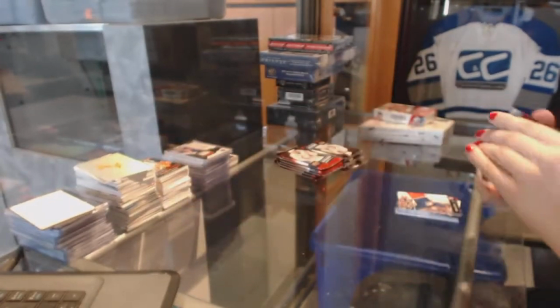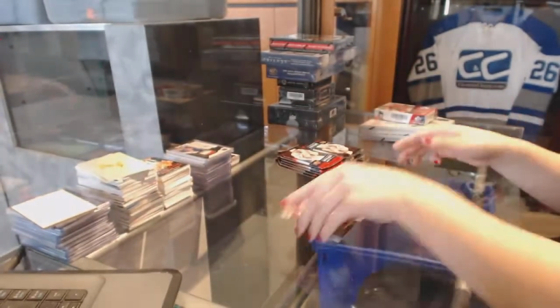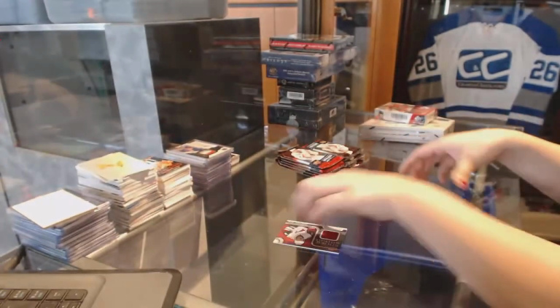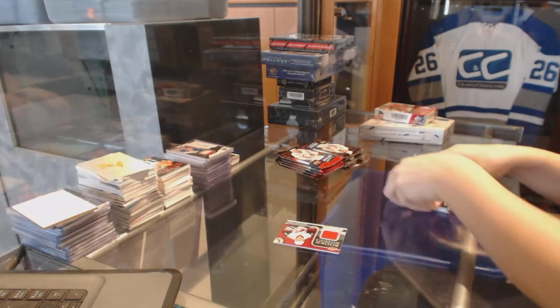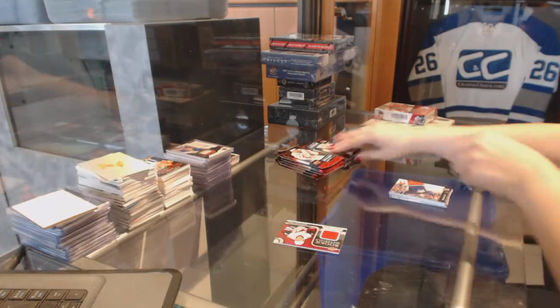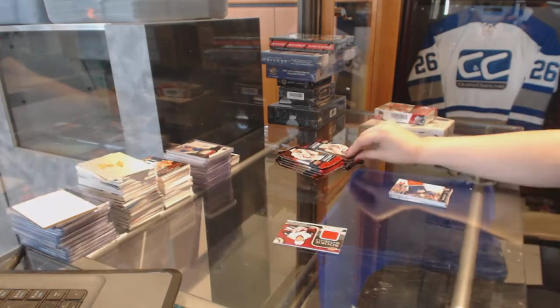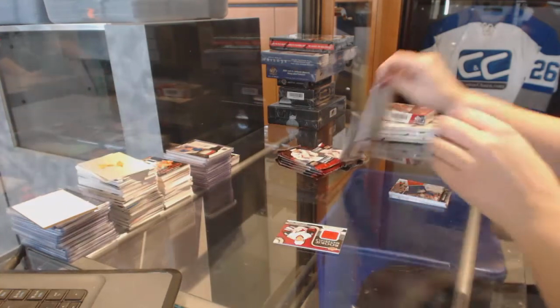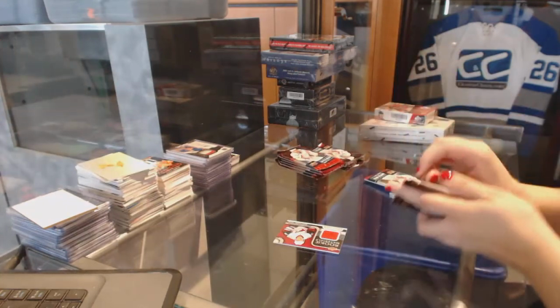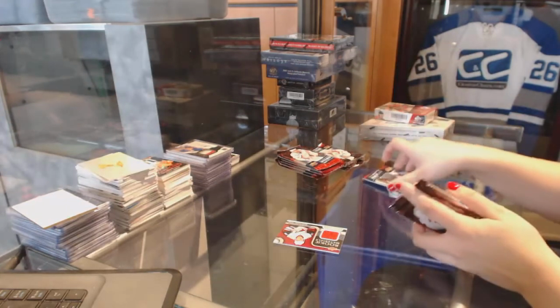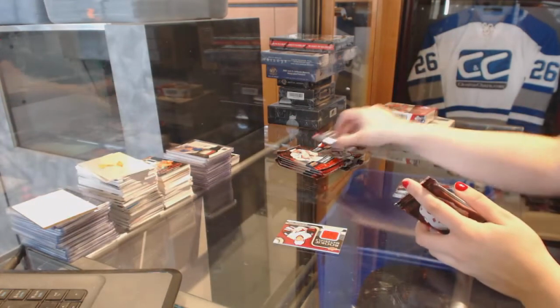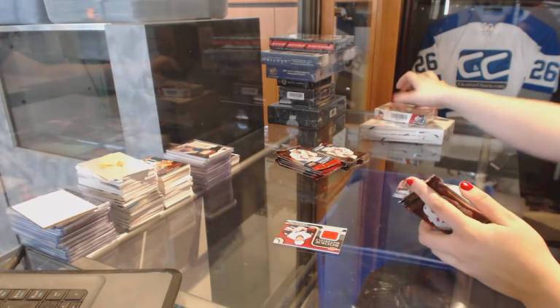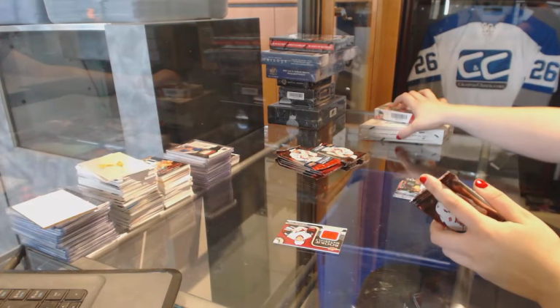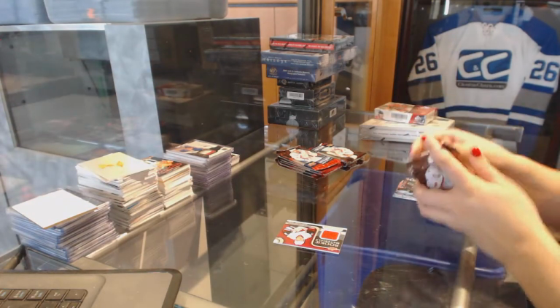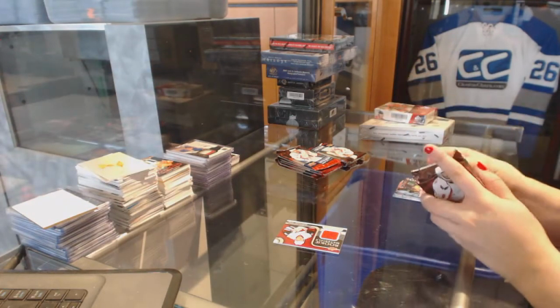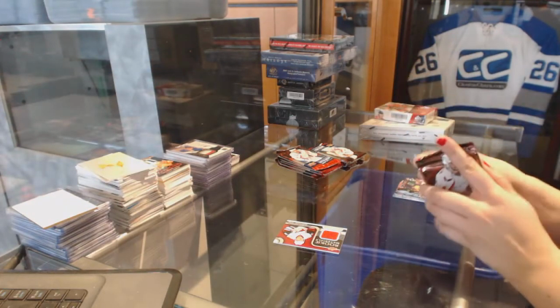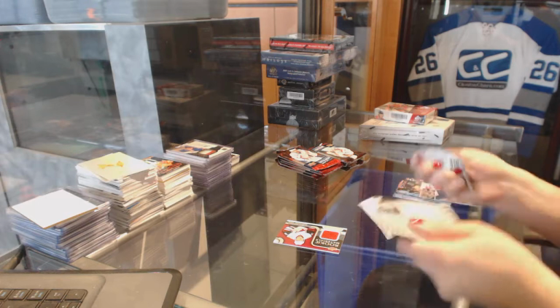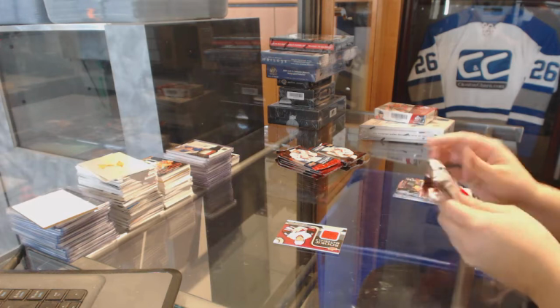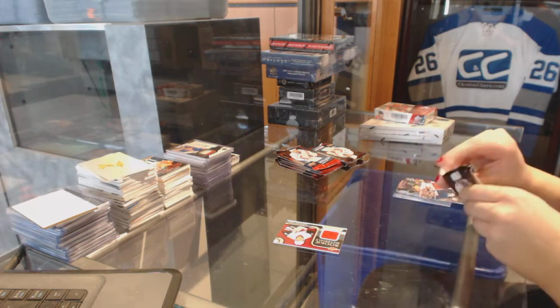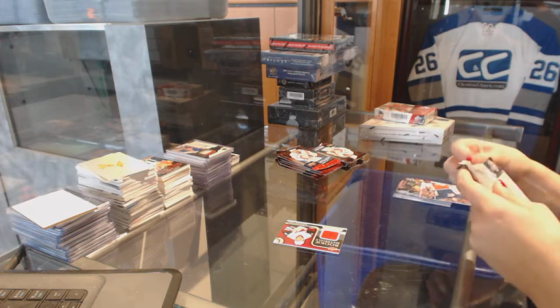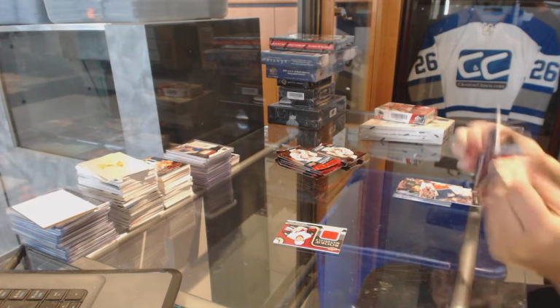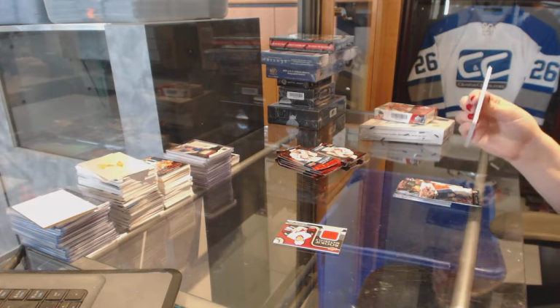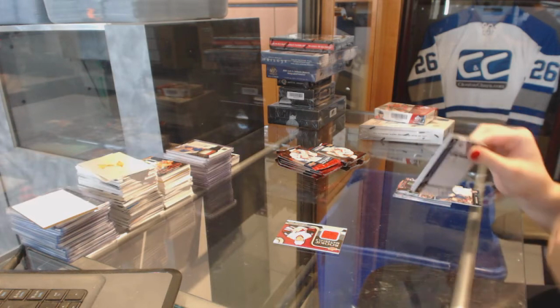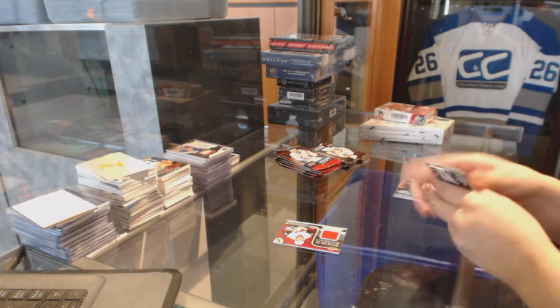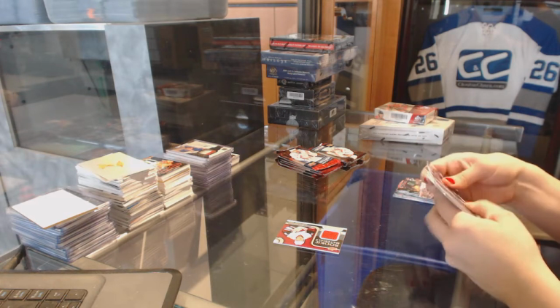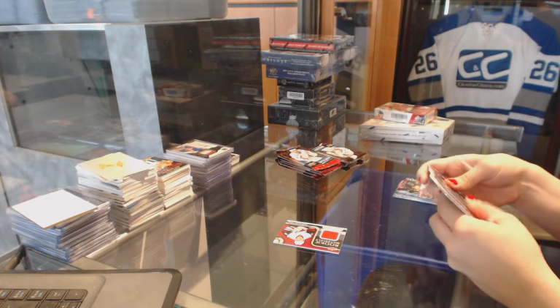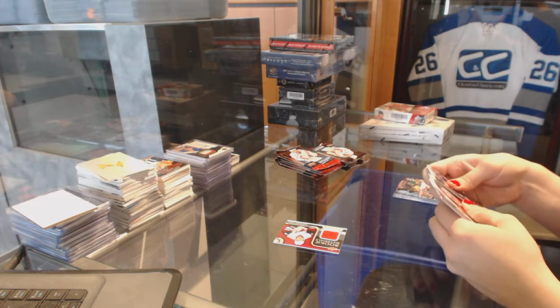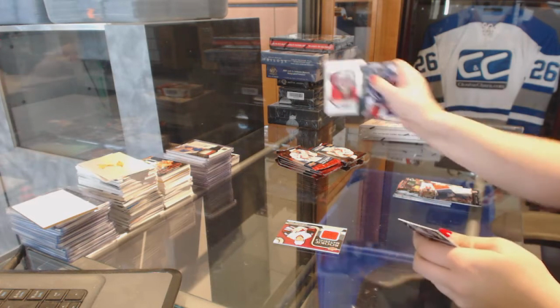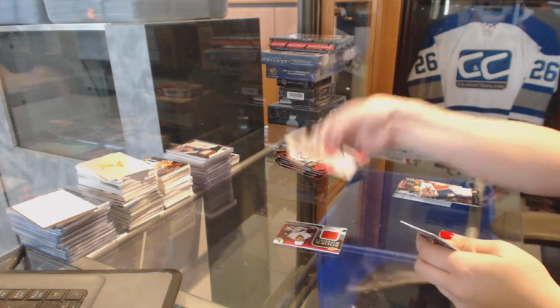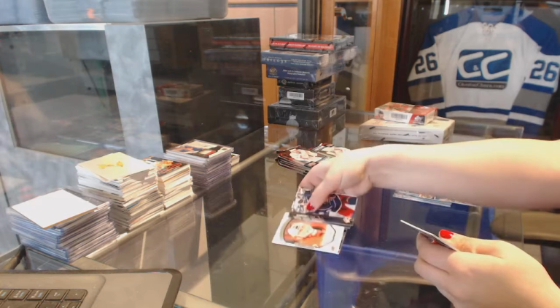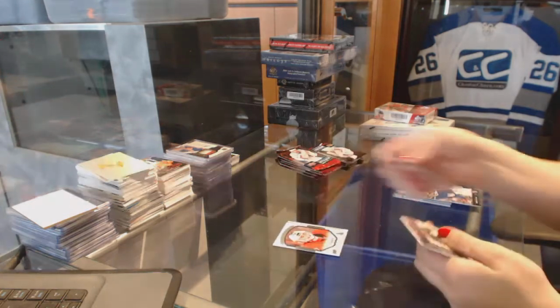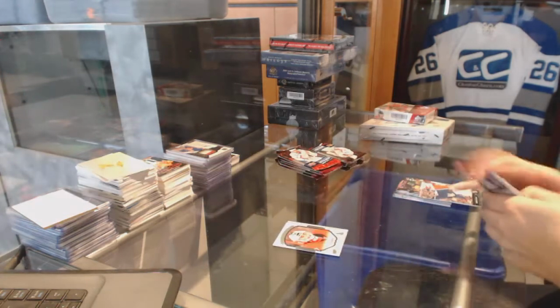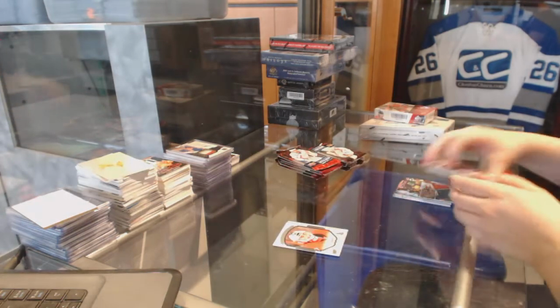The free boxes I mixed in with the breaks — so they were the retro winner I just did, and these two right here. Portraits of Matt O'Connor for the Ottawa Senators.